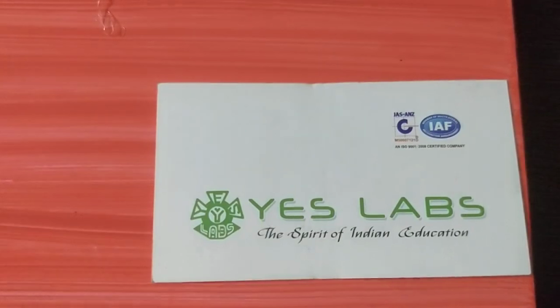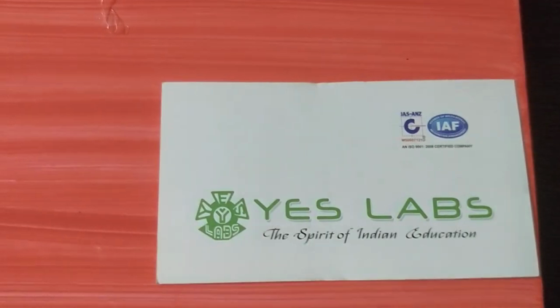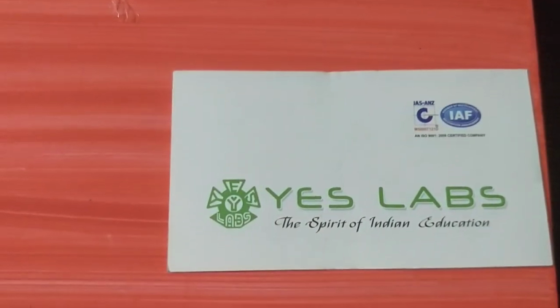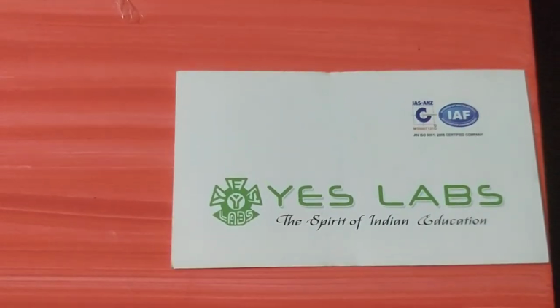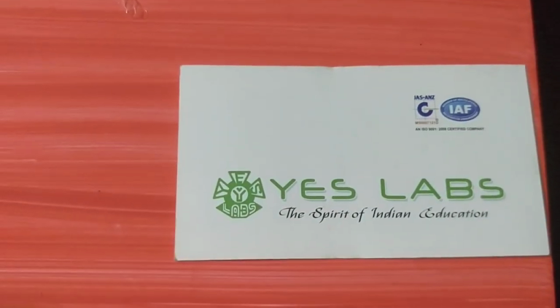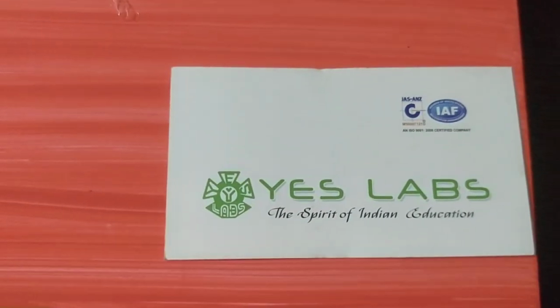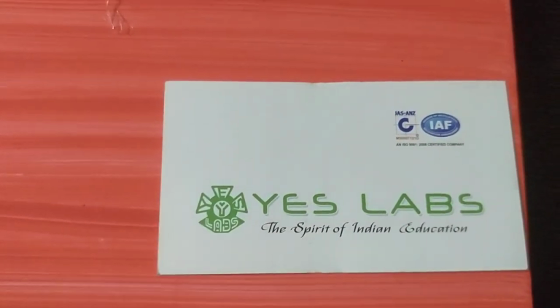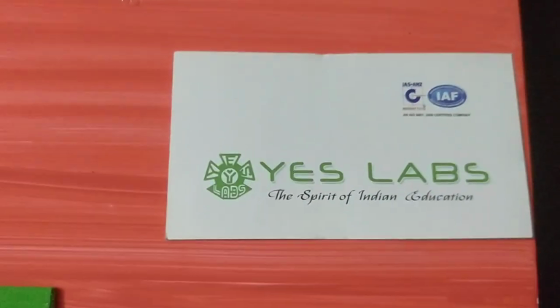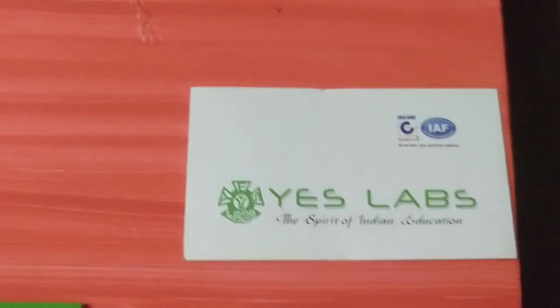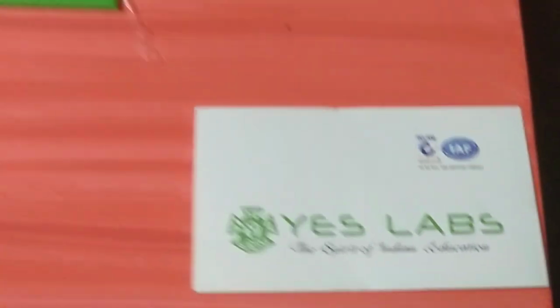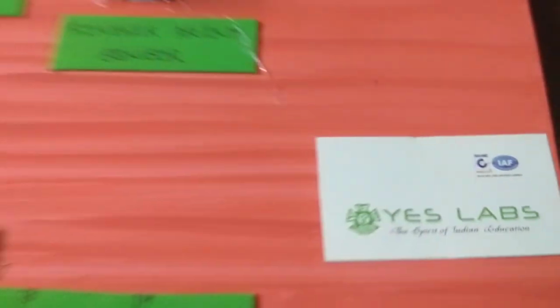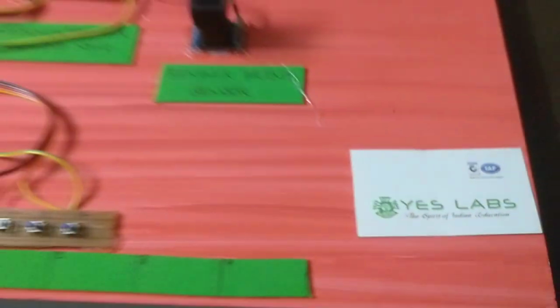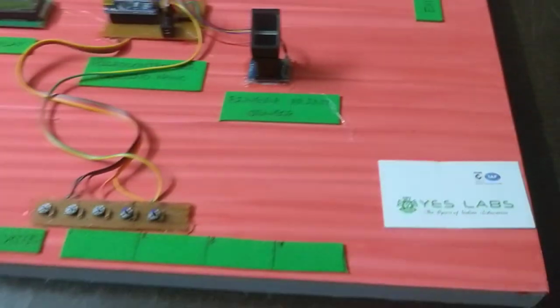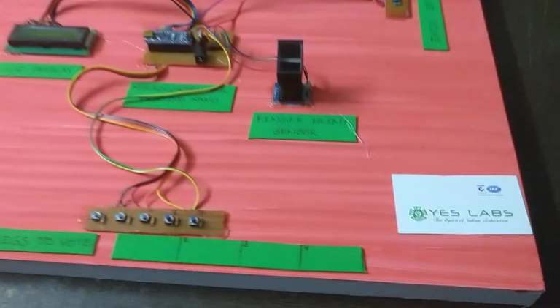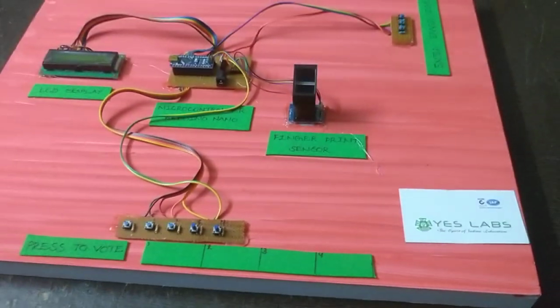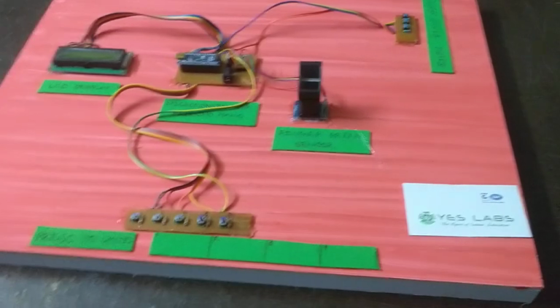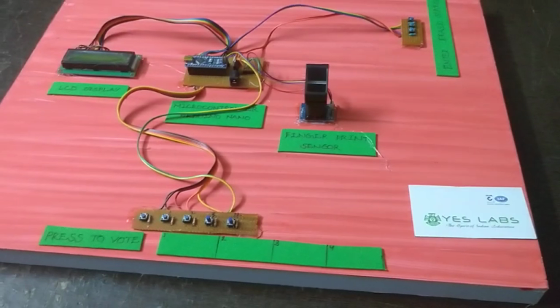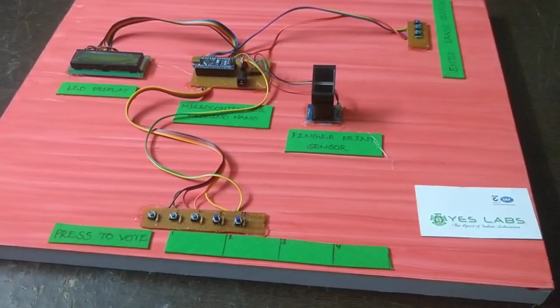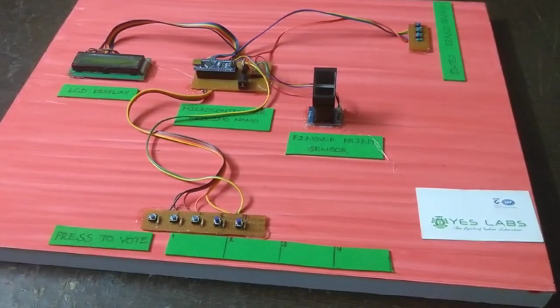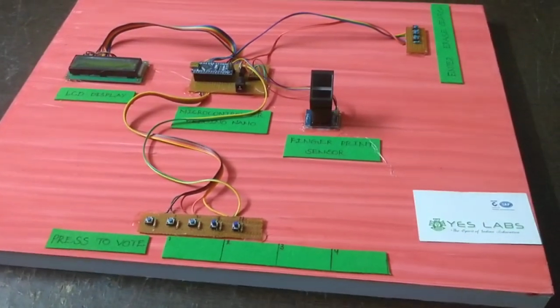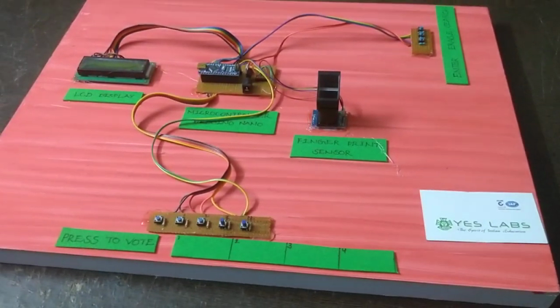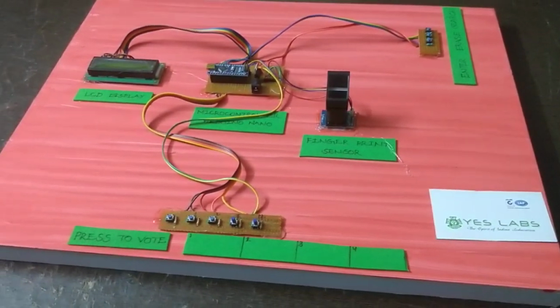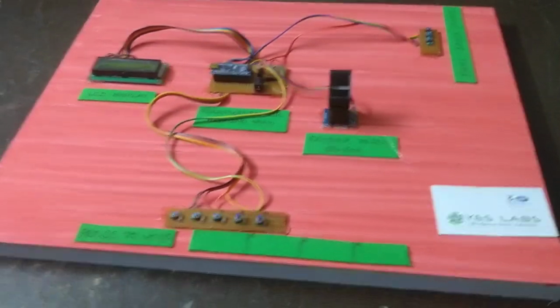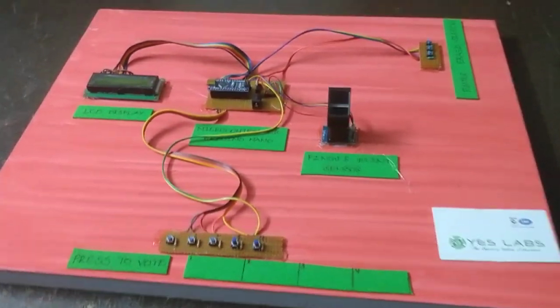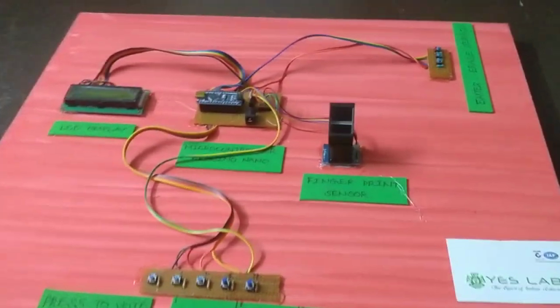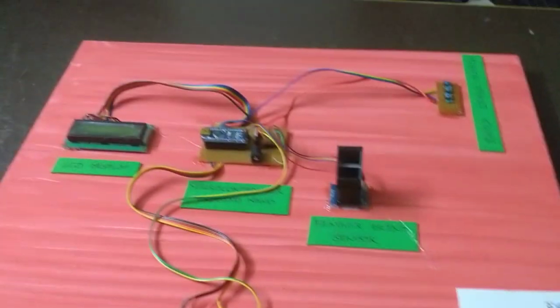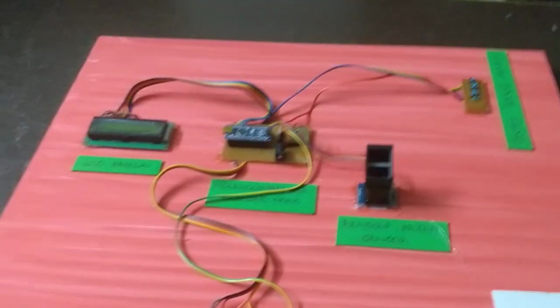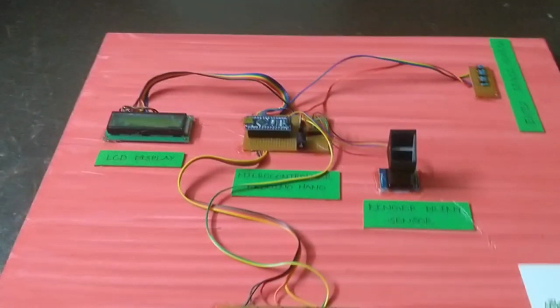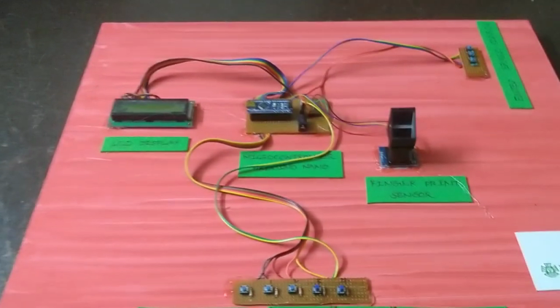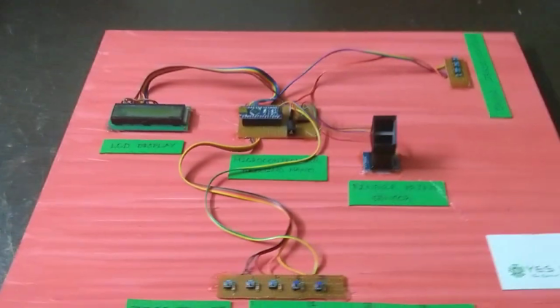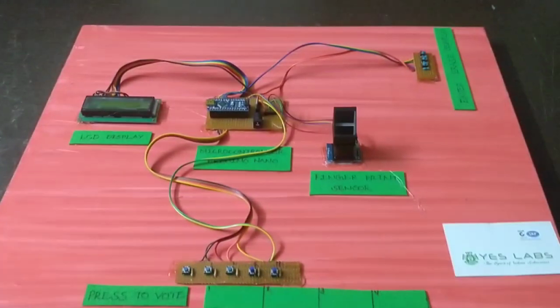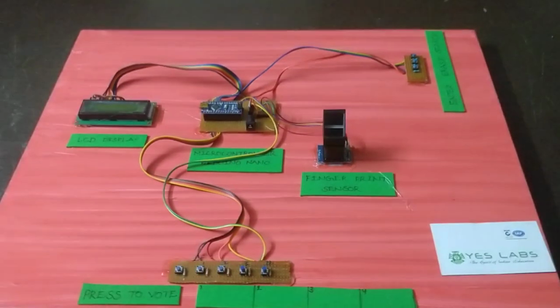Hi everyone, this is SLAB Technologies Pvt Ltd. I am going to start with the project: Biometric Based Voting System. We are going to talk about fake voting.